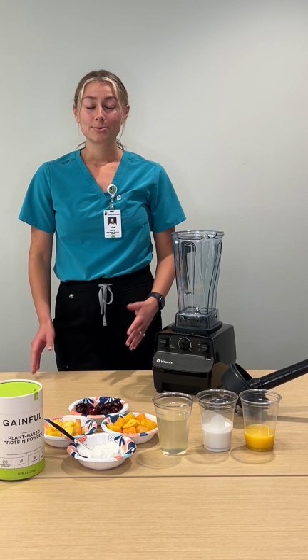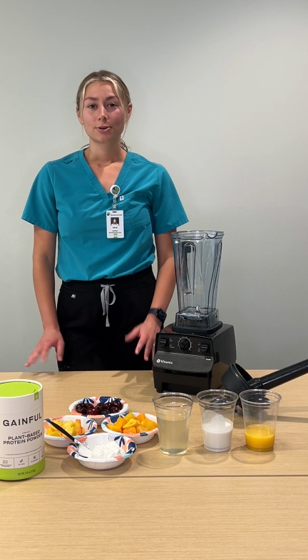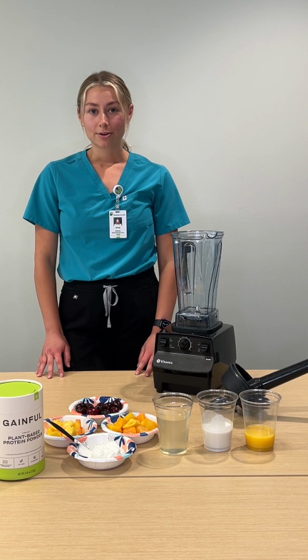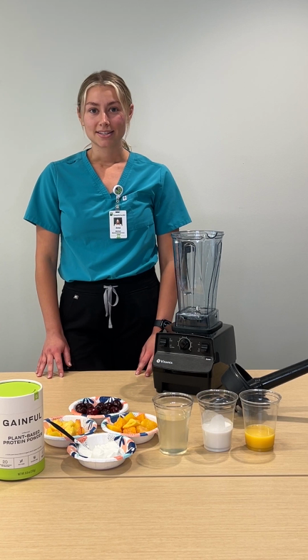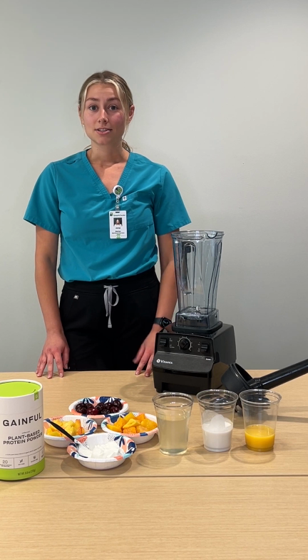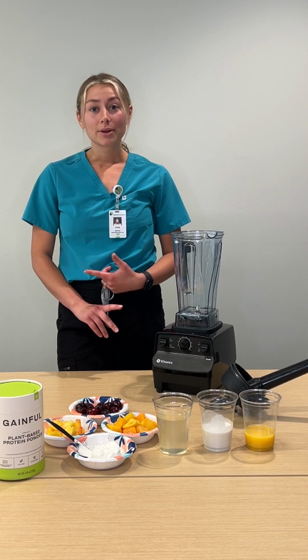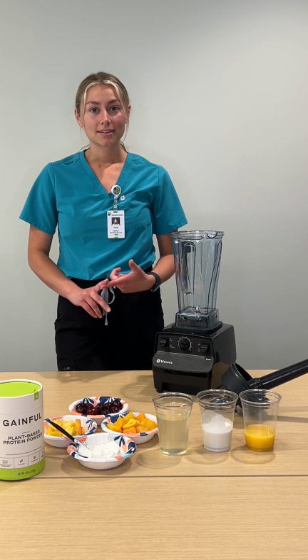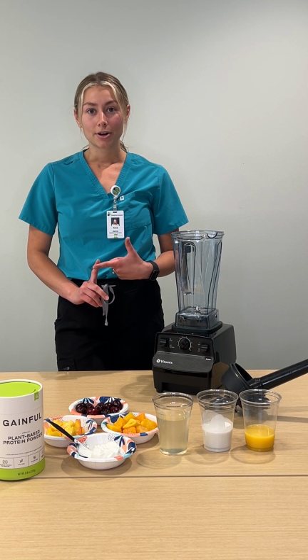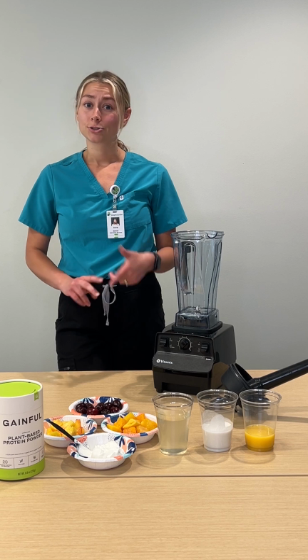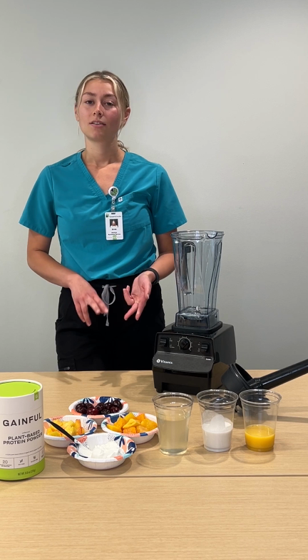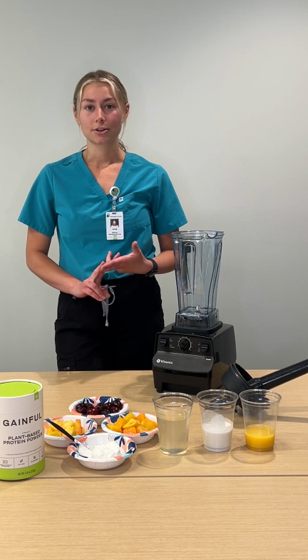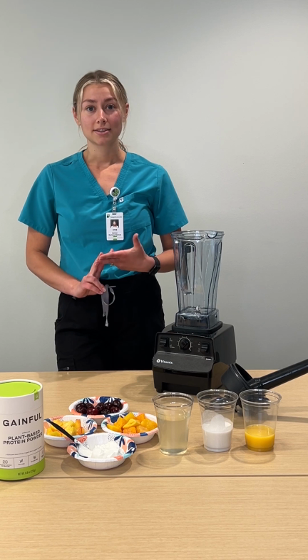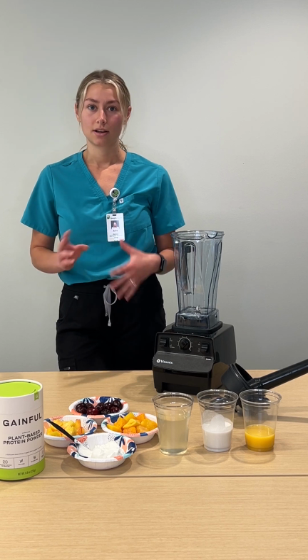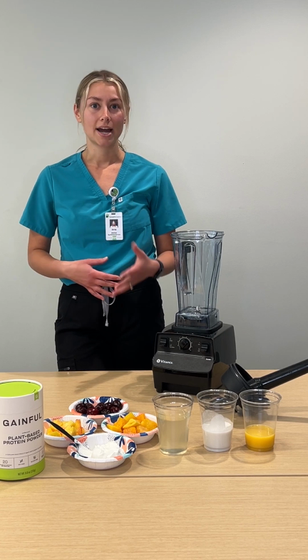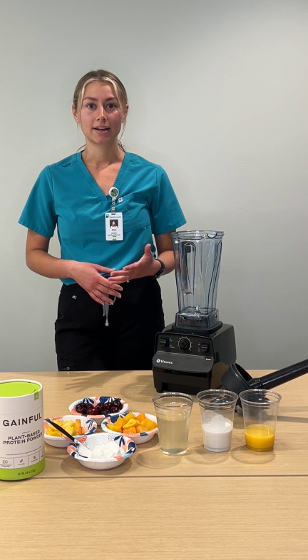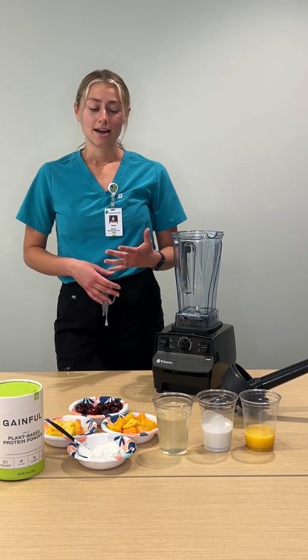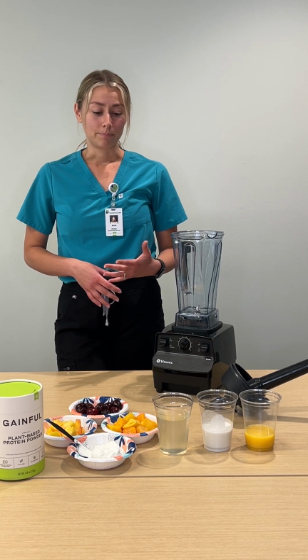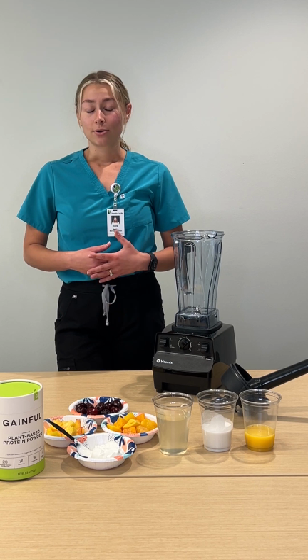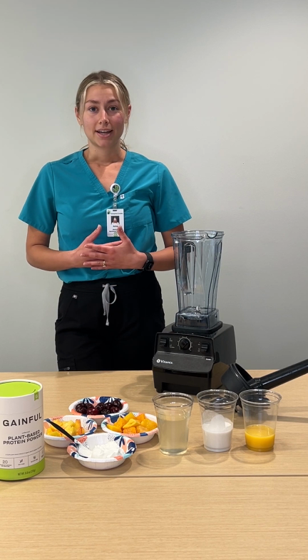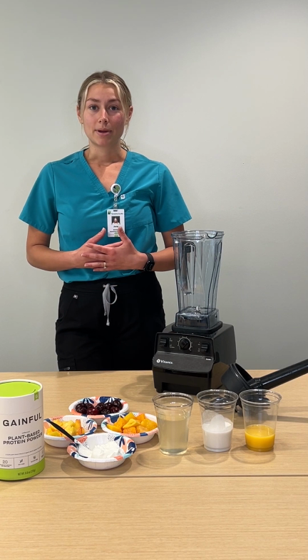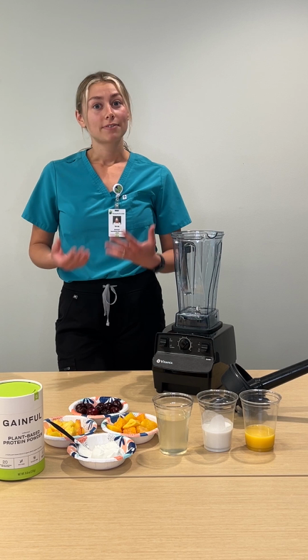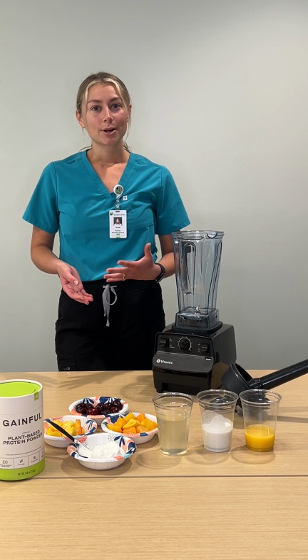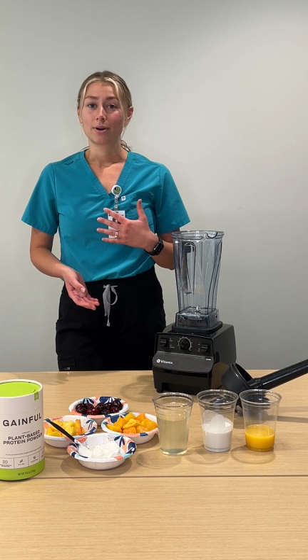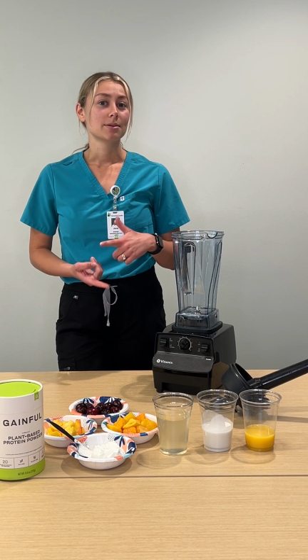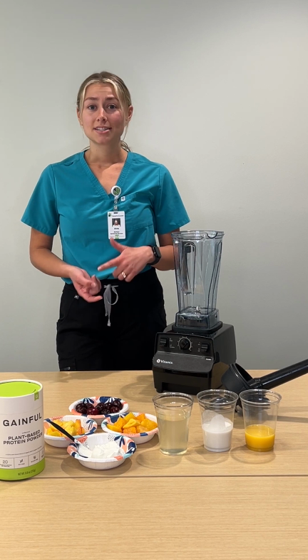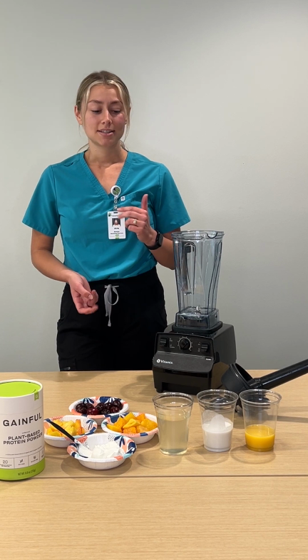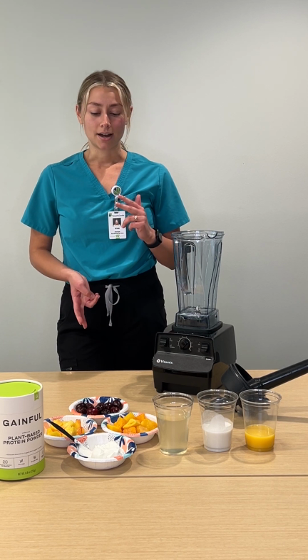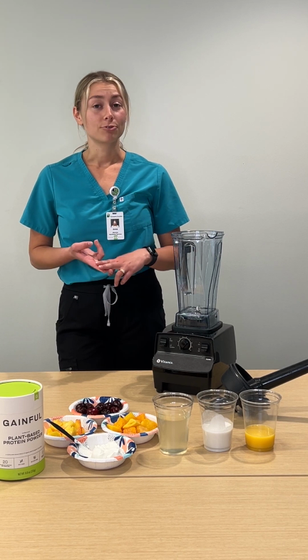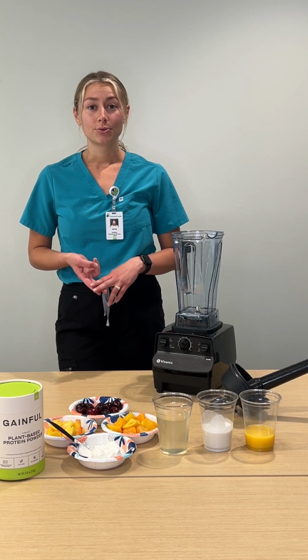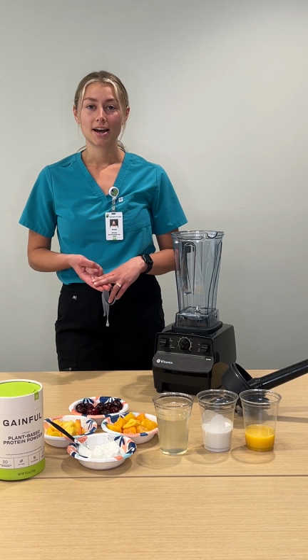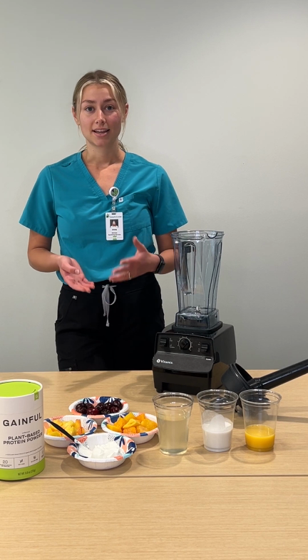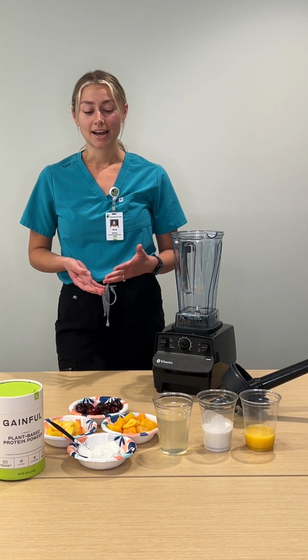Smoothies are a really great way to get lots of fluid in in the summer. You're usually getting a lot of electrolytes depending on what you're adding — a great way to get some extra fiber if you want to add some chia seeds, different fruits, nuts, things like that.